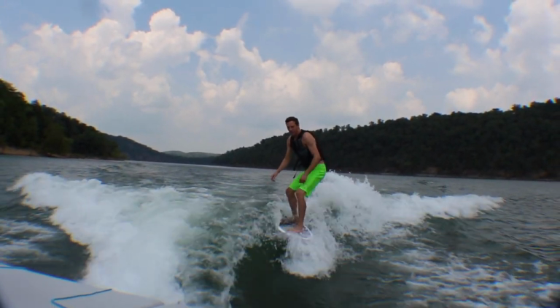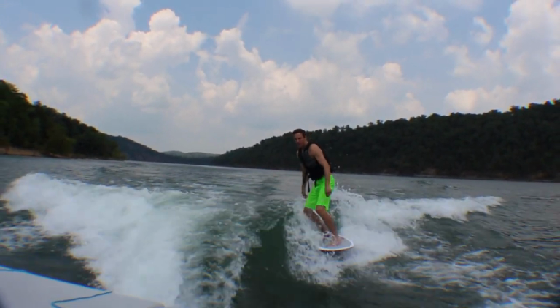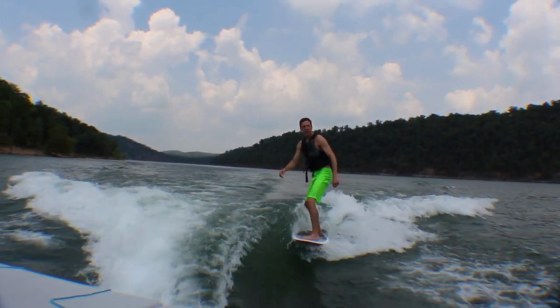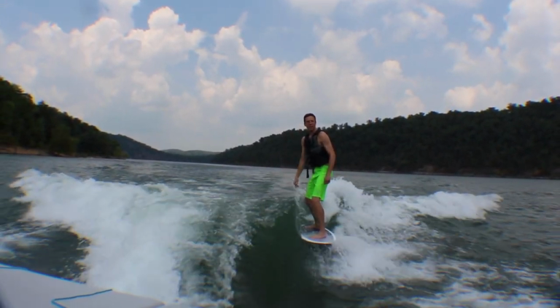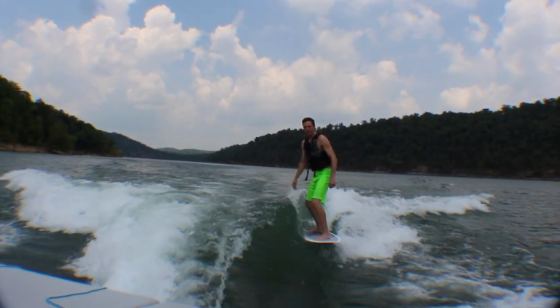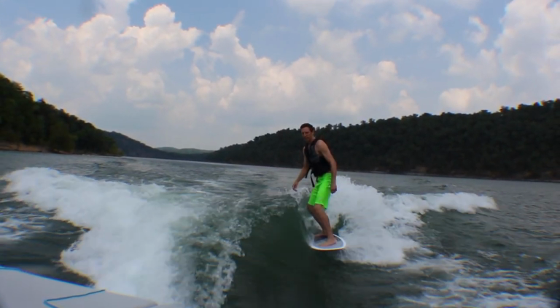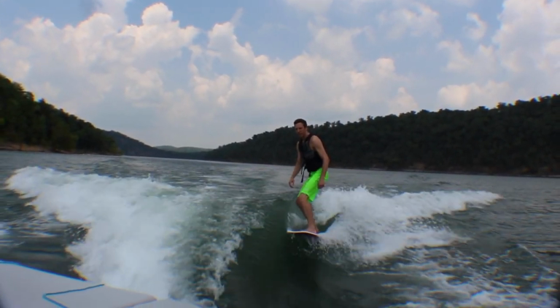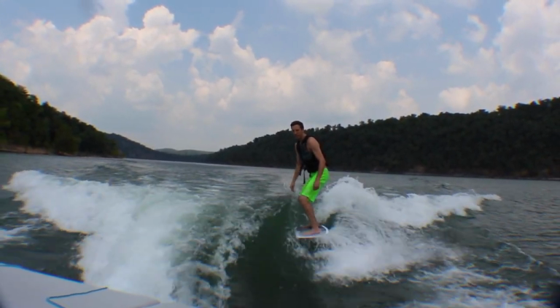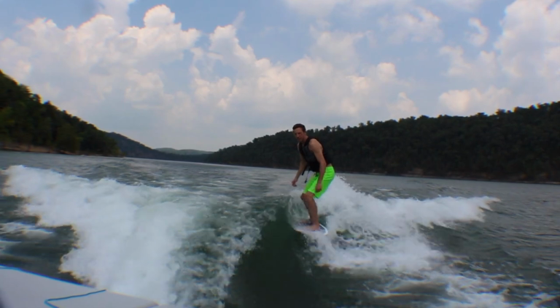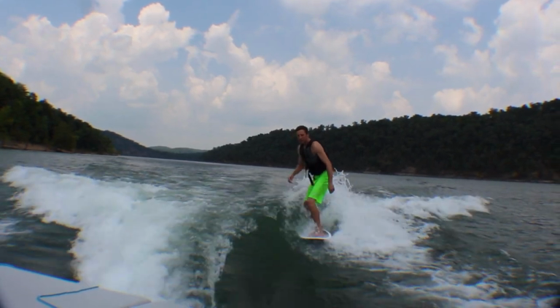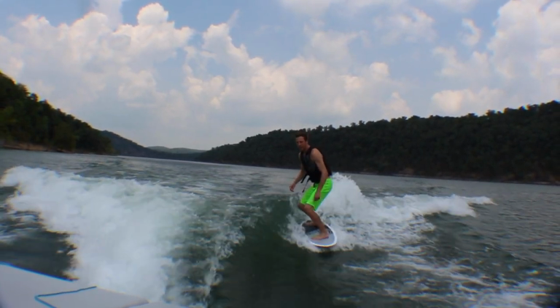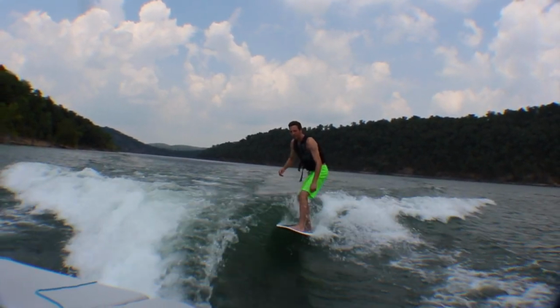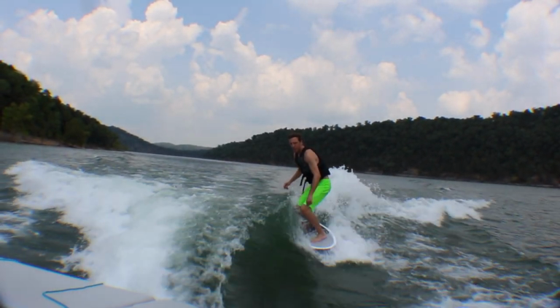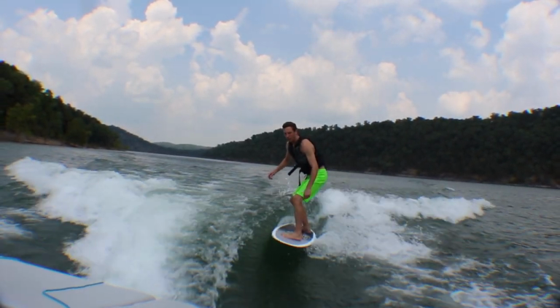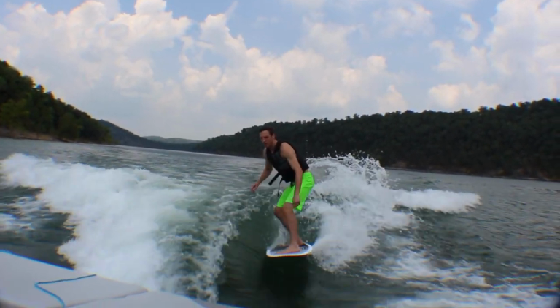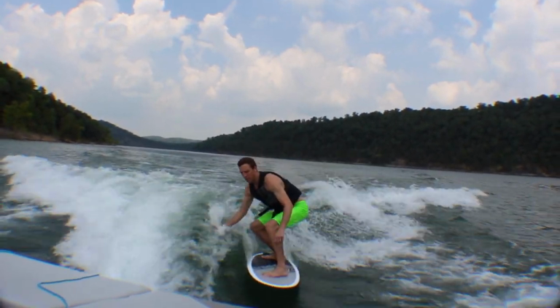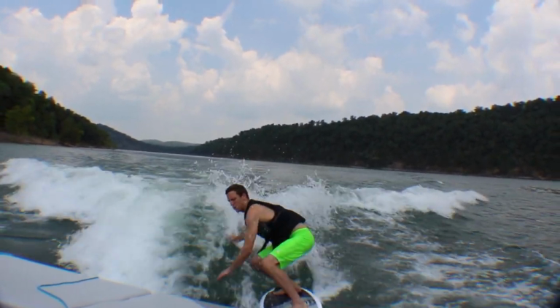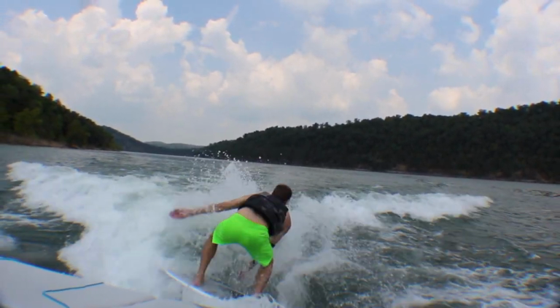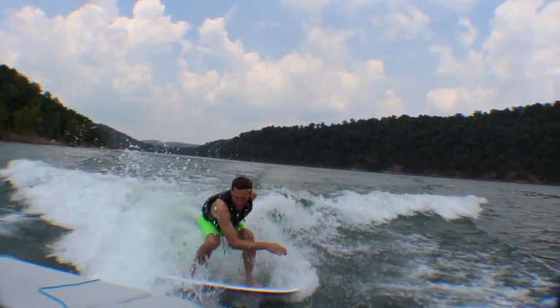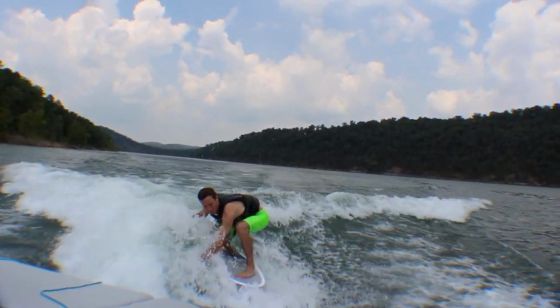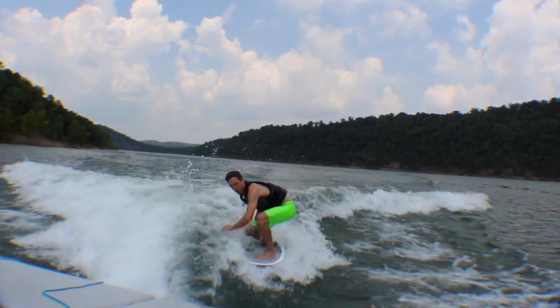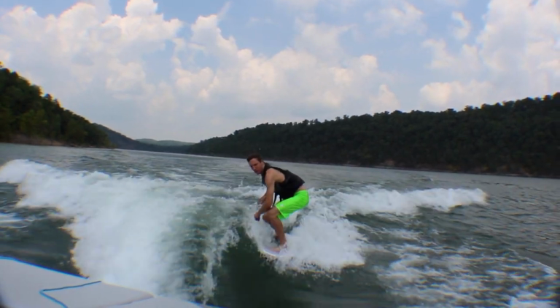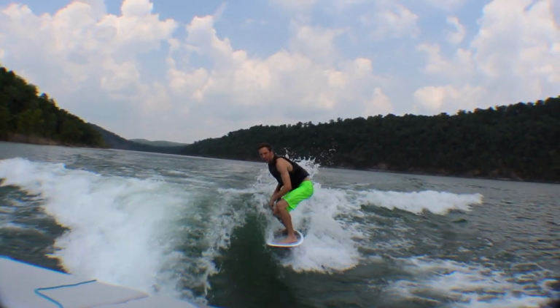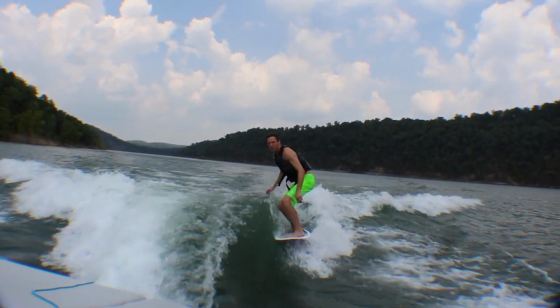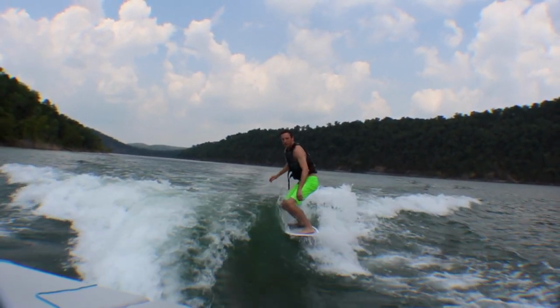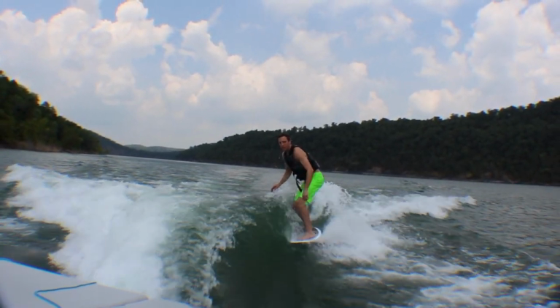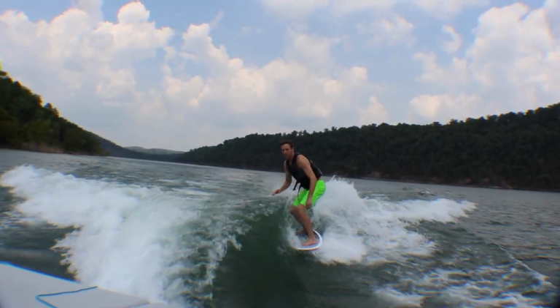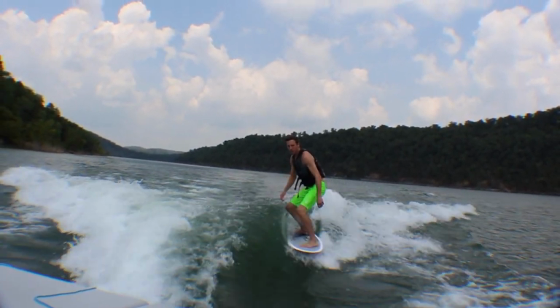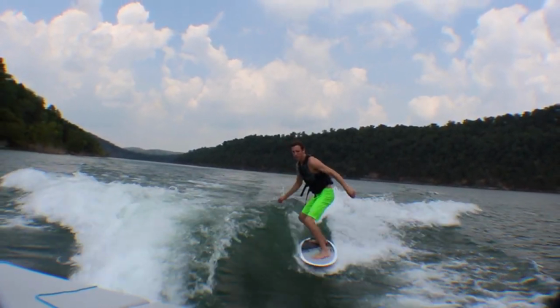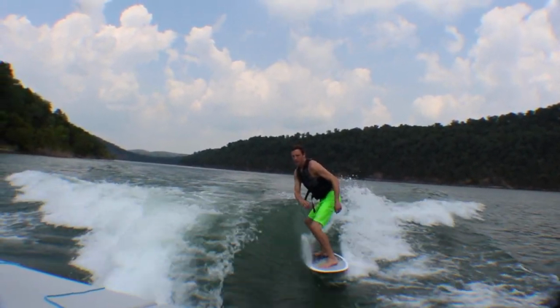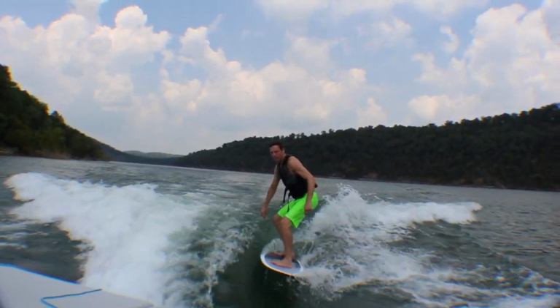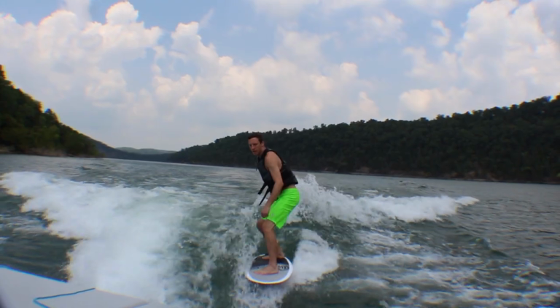The wave itself has plenty of push. It's clean, it's crisp, and it's somewhat mellow. If you want to get a steeper wave, you need to add a little weight to the side you are surfing, or play a little bit with the center trim tab.